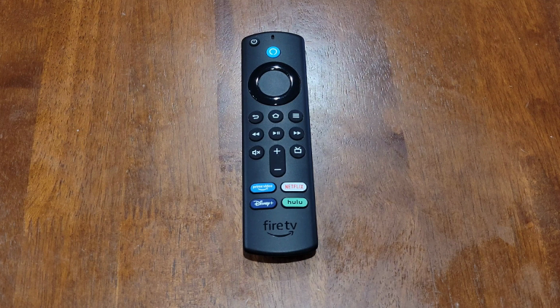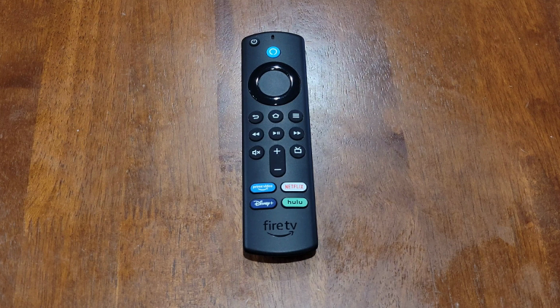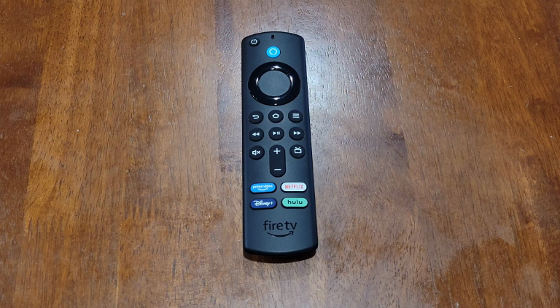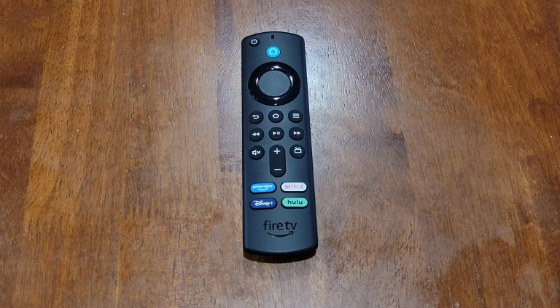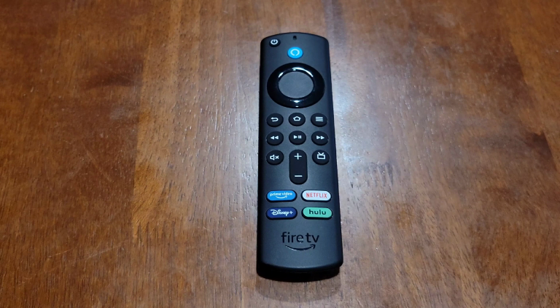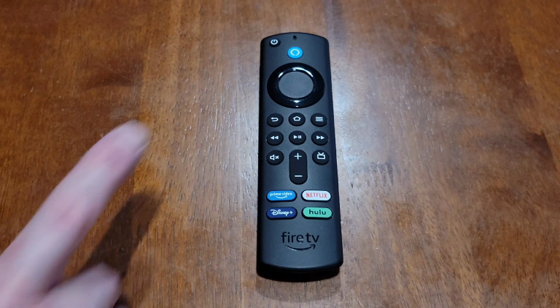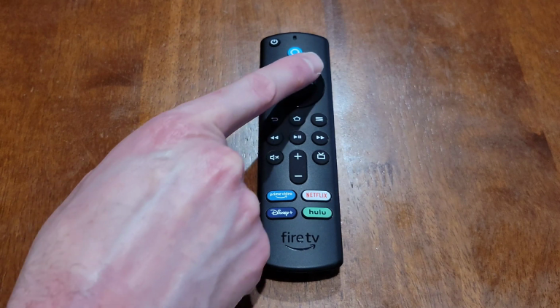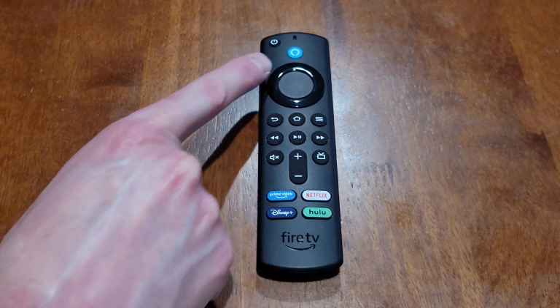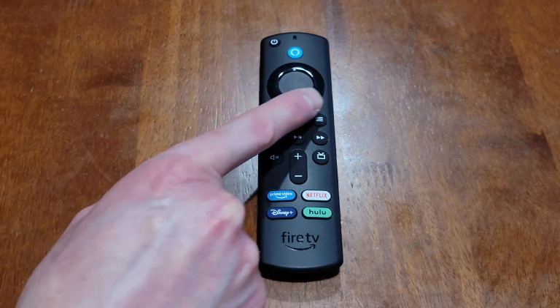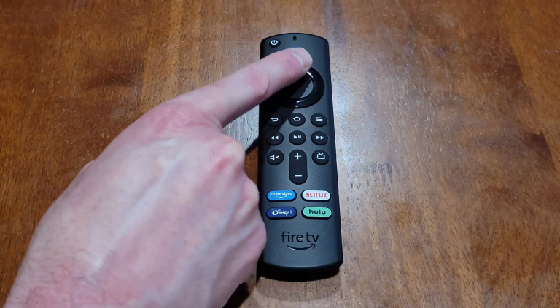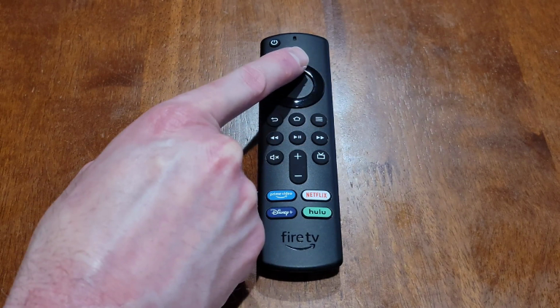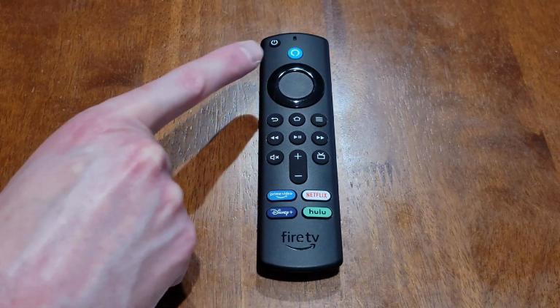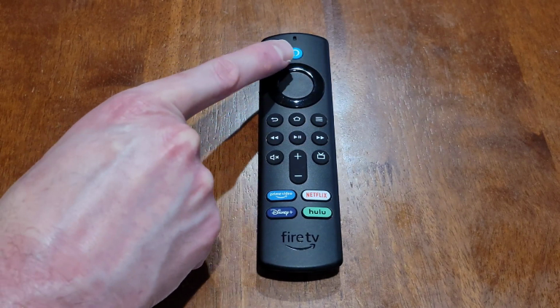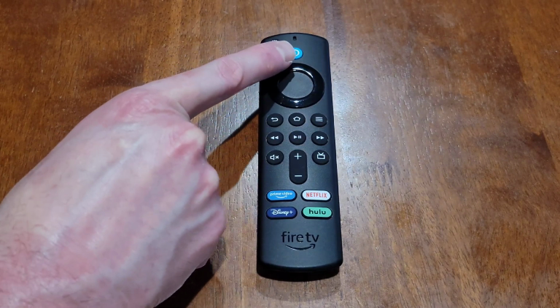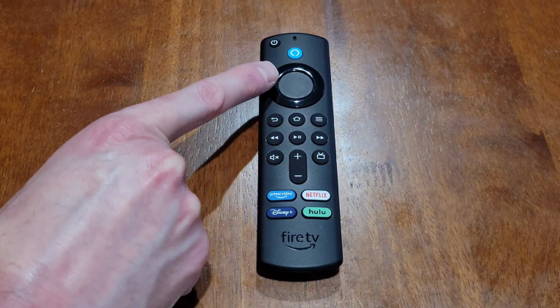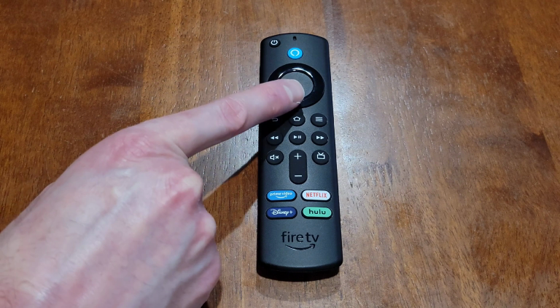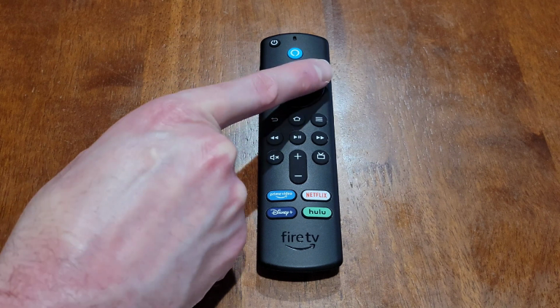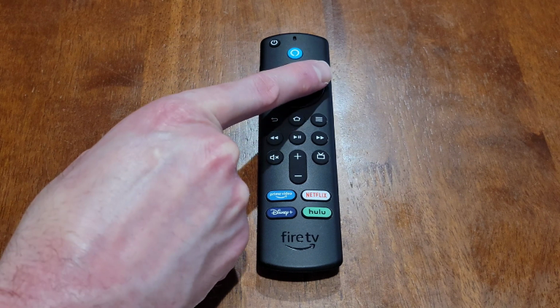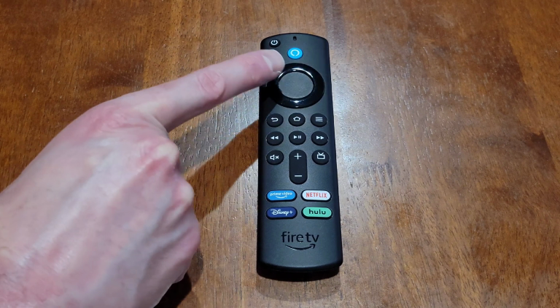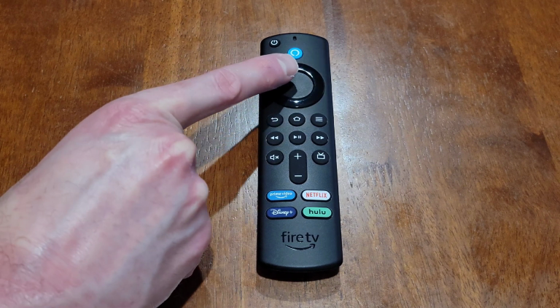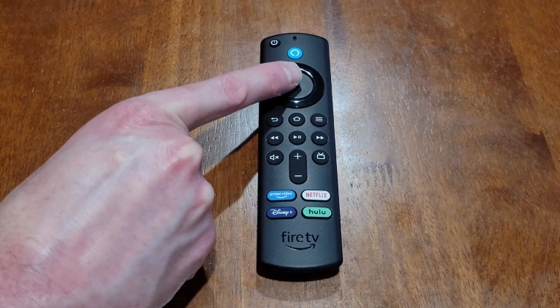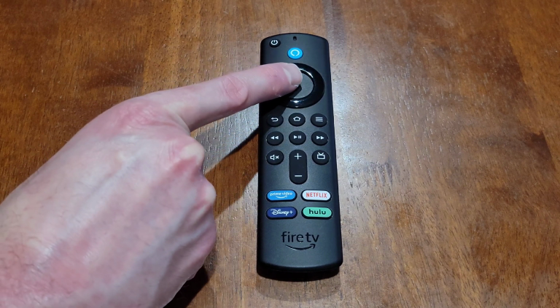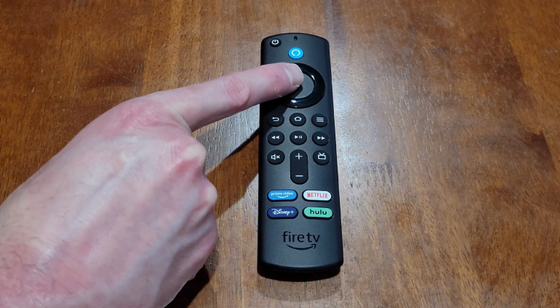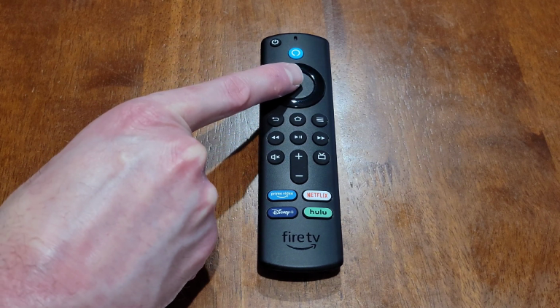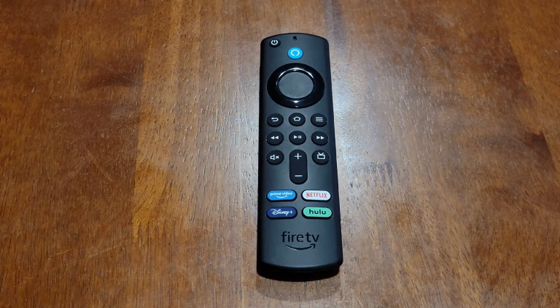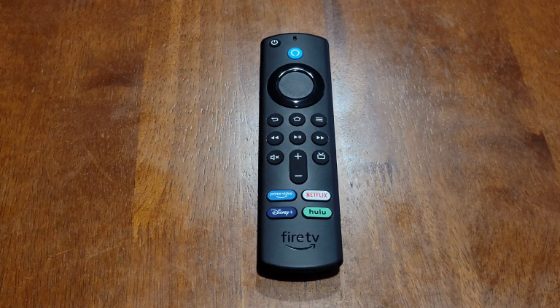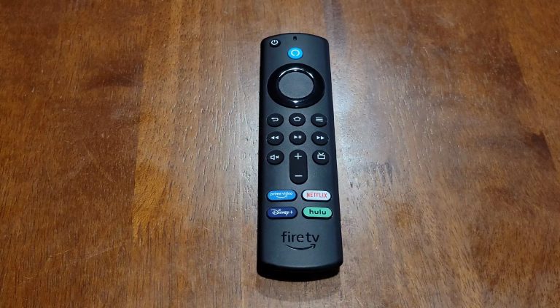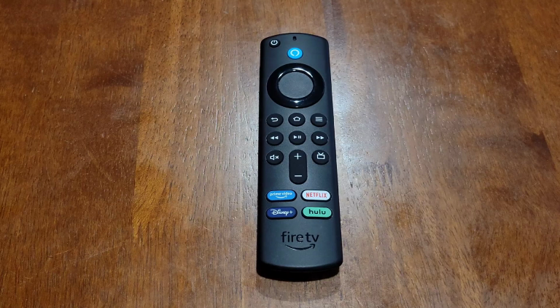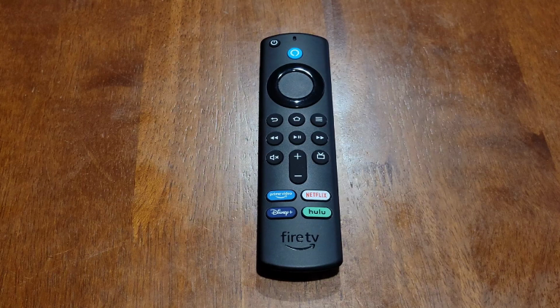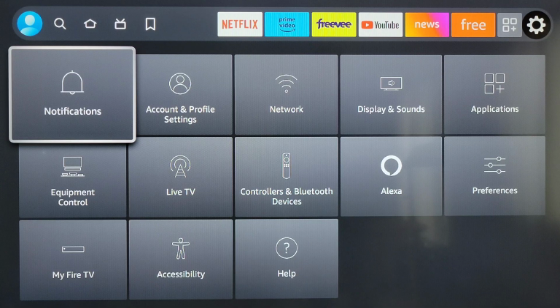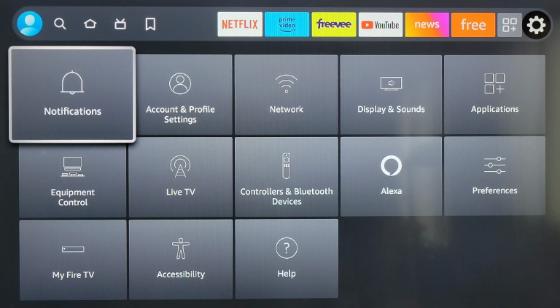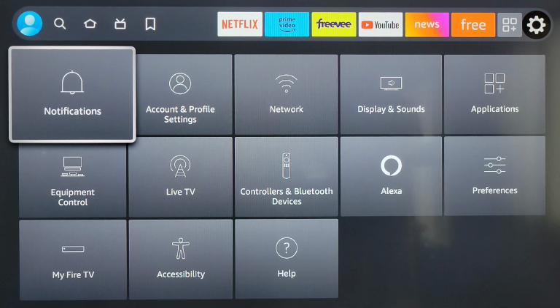This outer circle ring is the navigation button — you can press up, left, down, or right. The circle button in the middle of the navigation button is the select button.